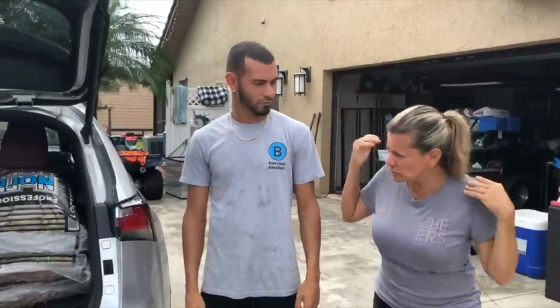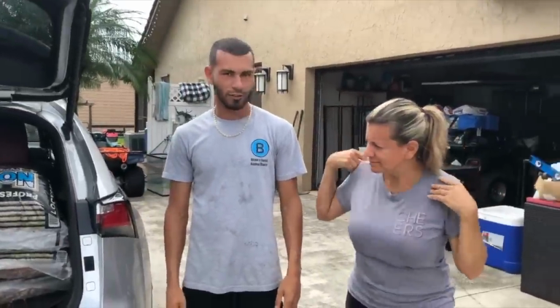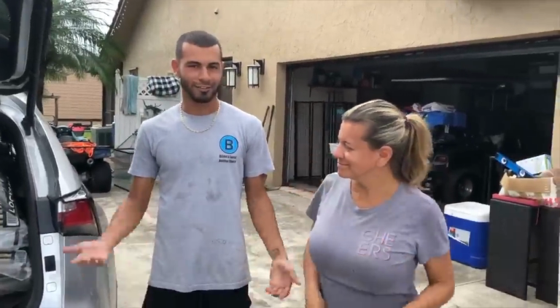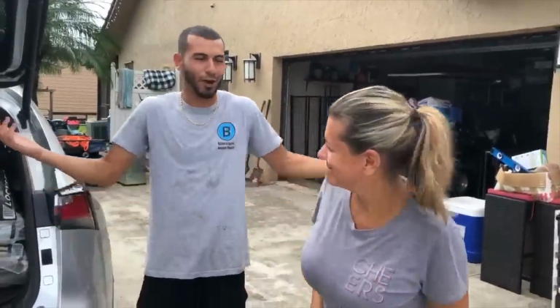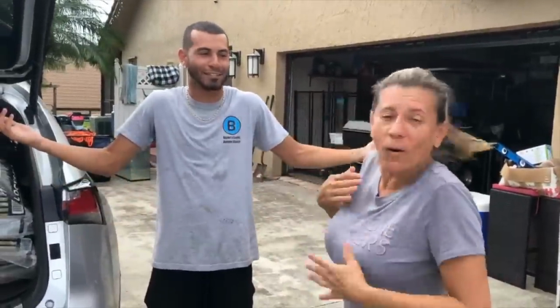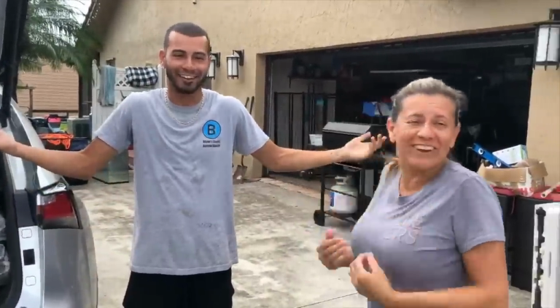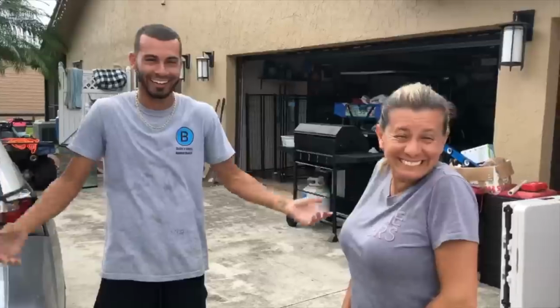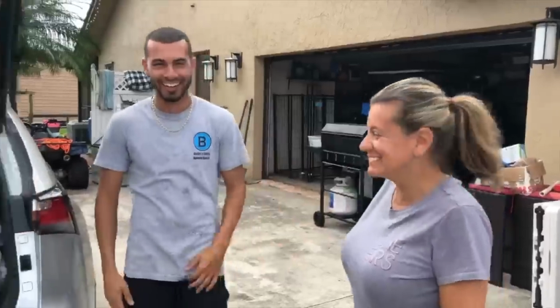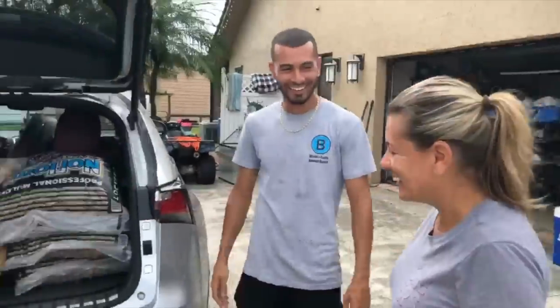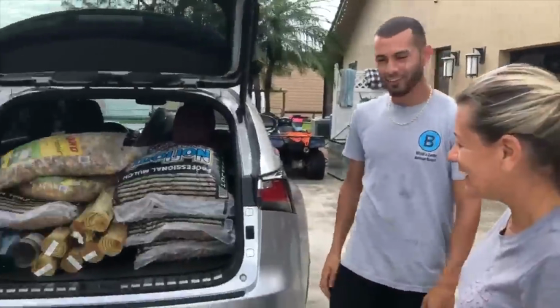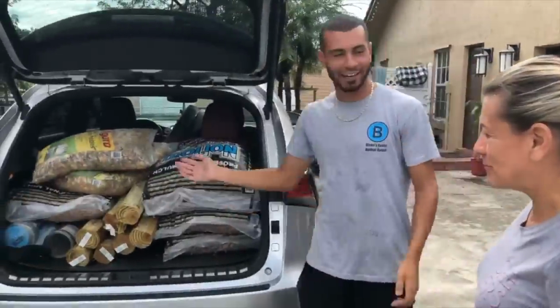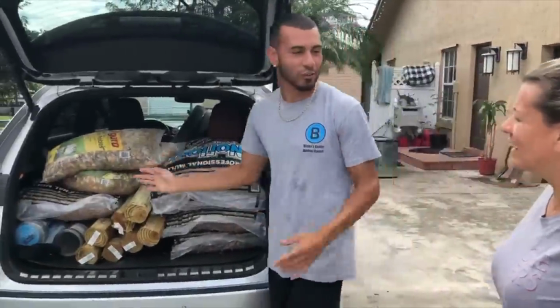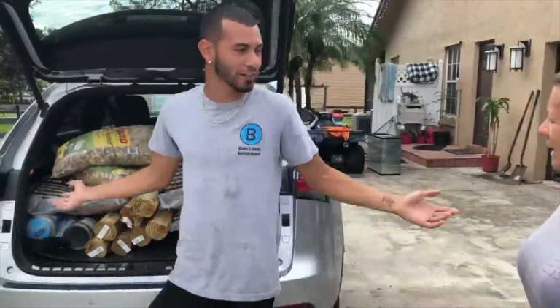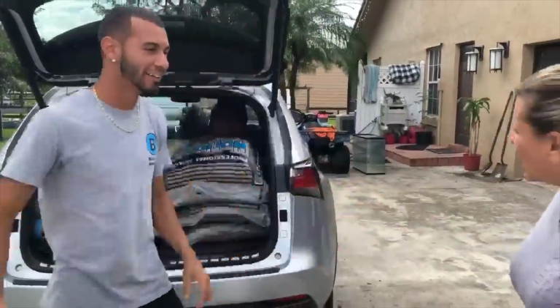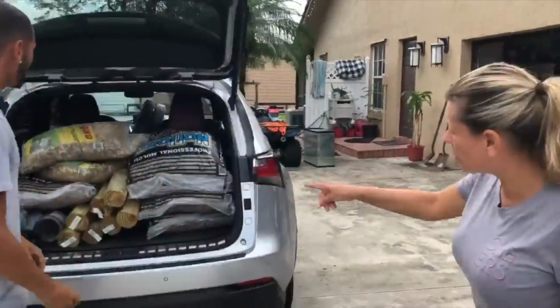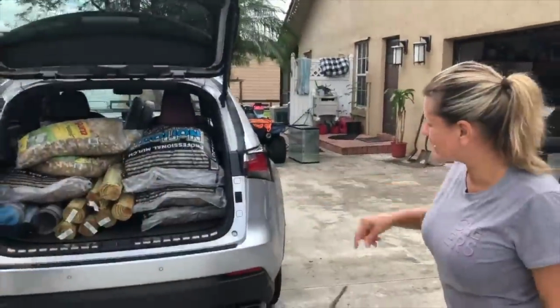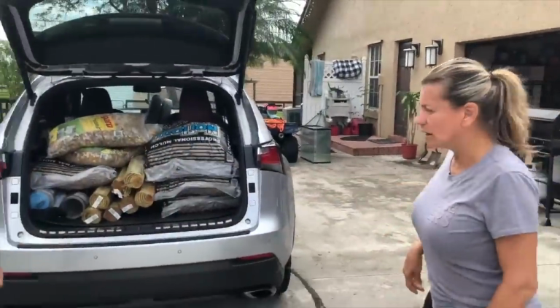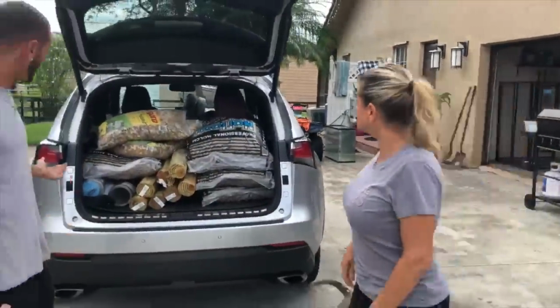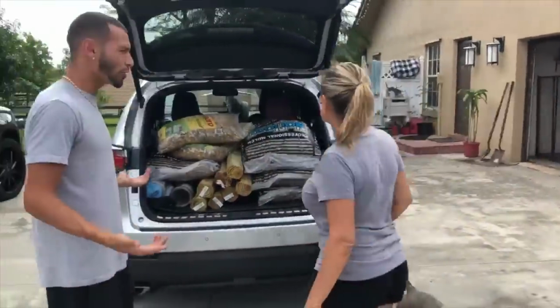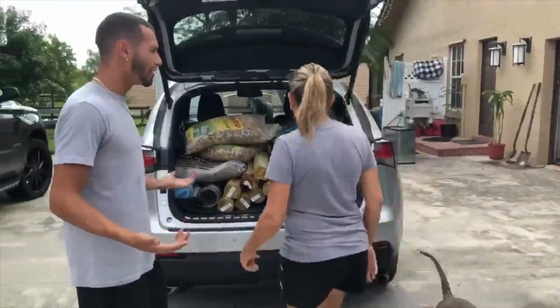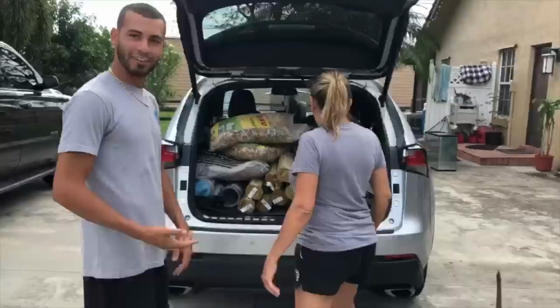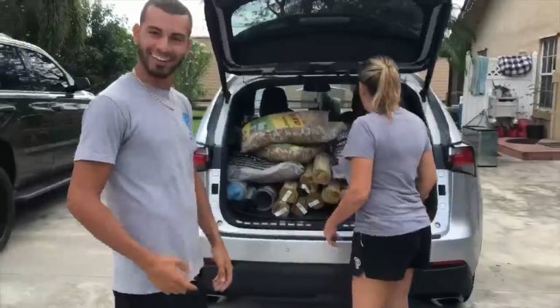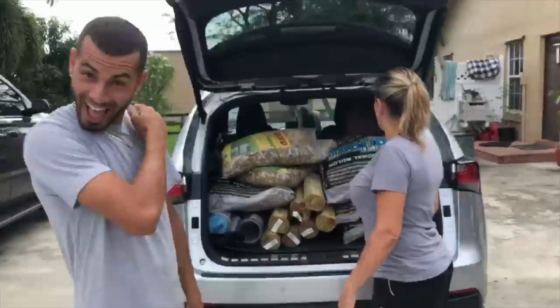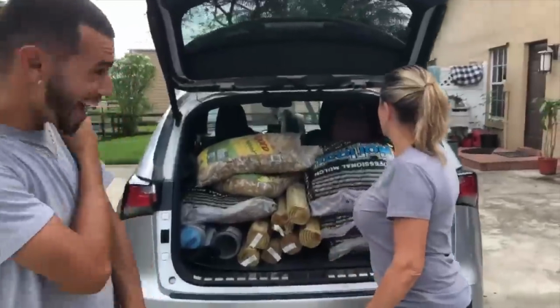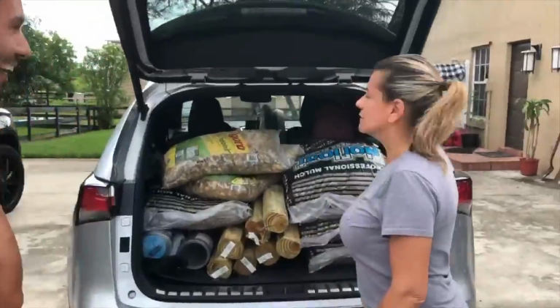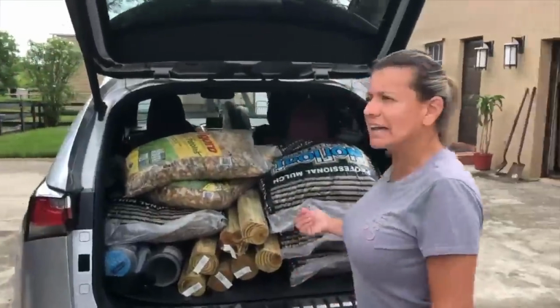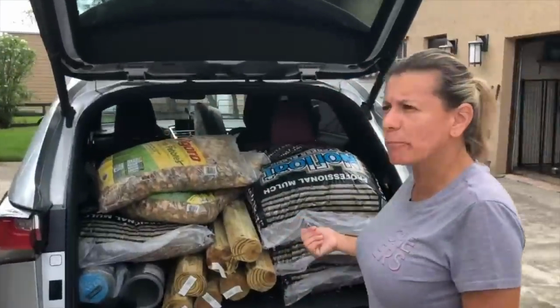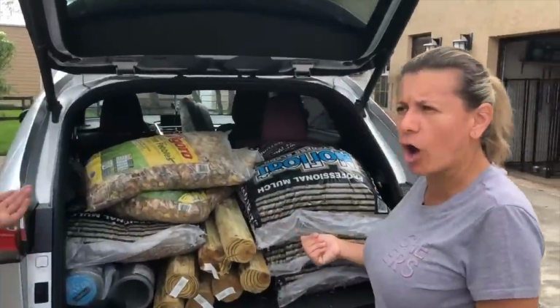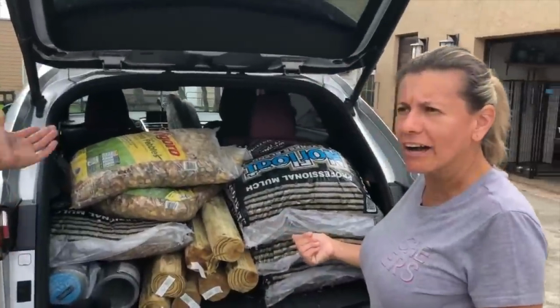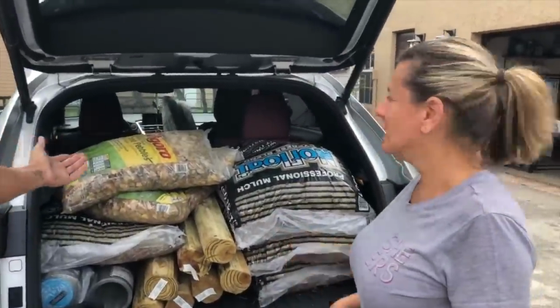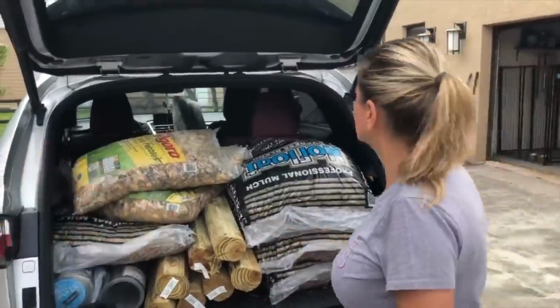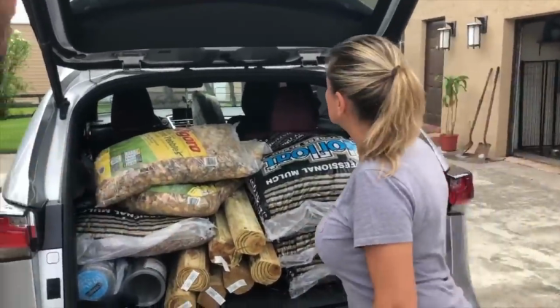Holy sh— Why are you cursing on my channel? Oh, sorry. We're taking it out — it was just a quick second. How did you get poles in there? Oh my God, that is not good to put poles in my car.